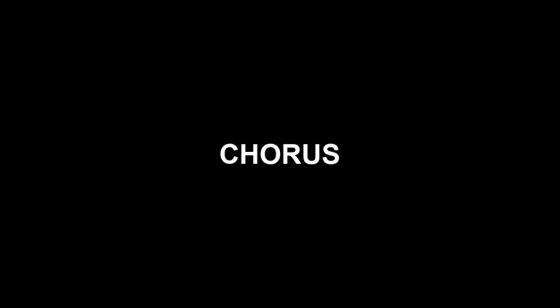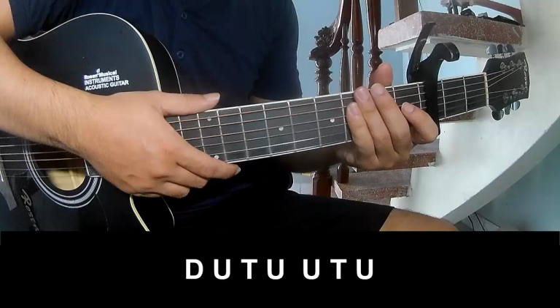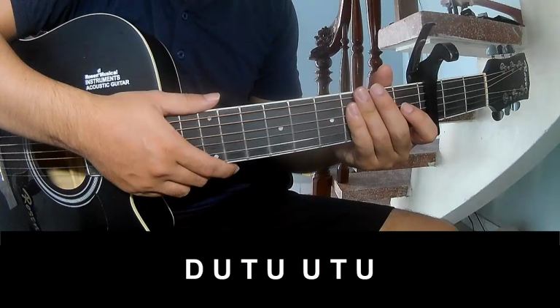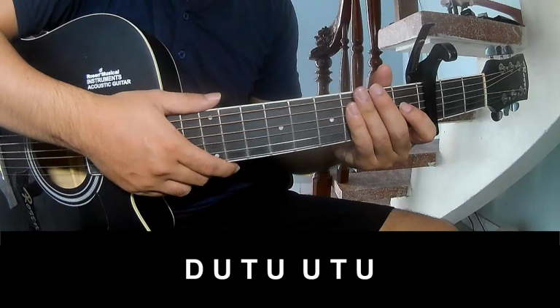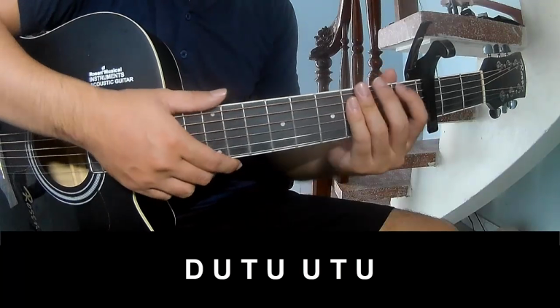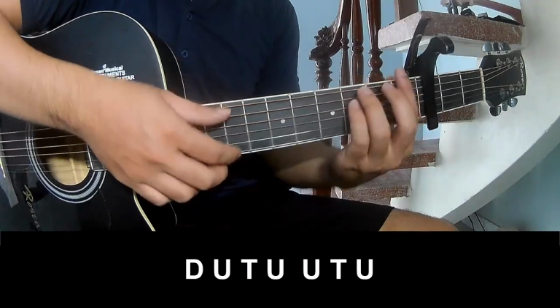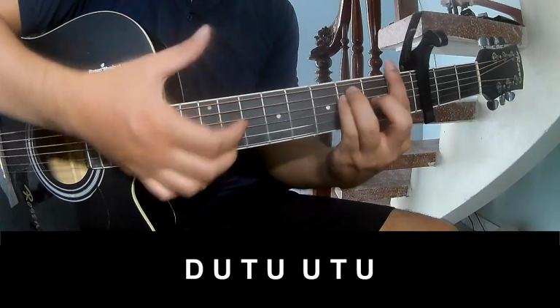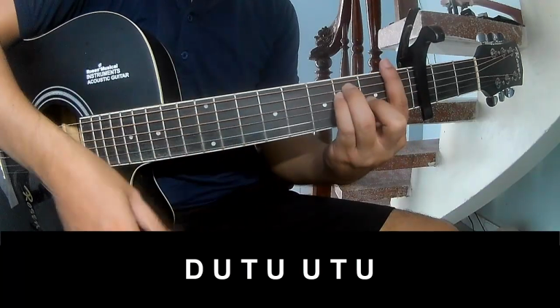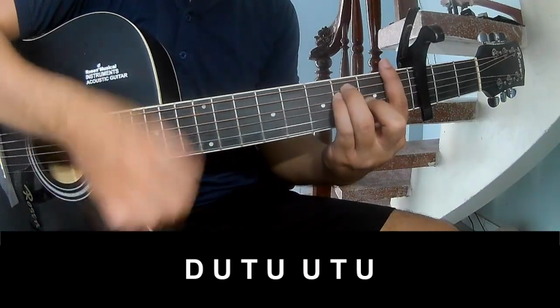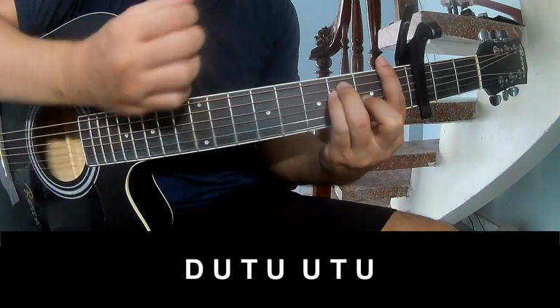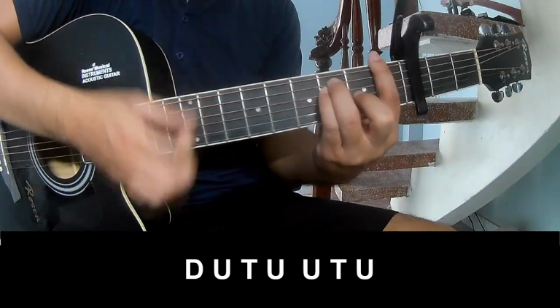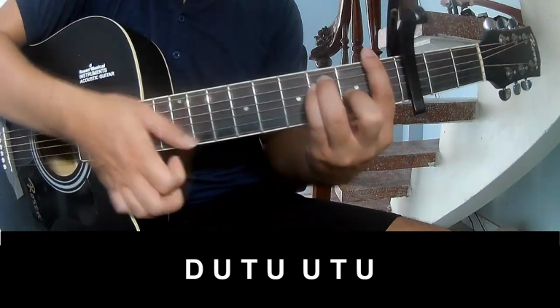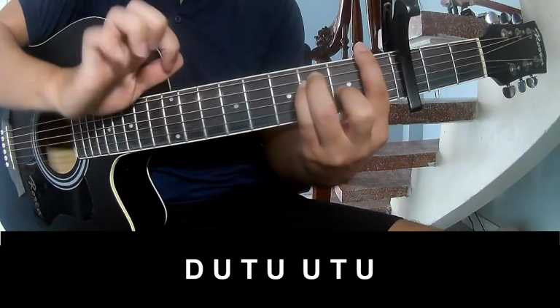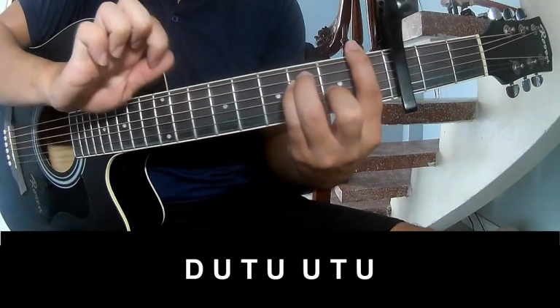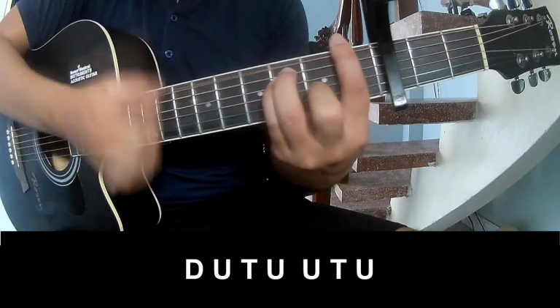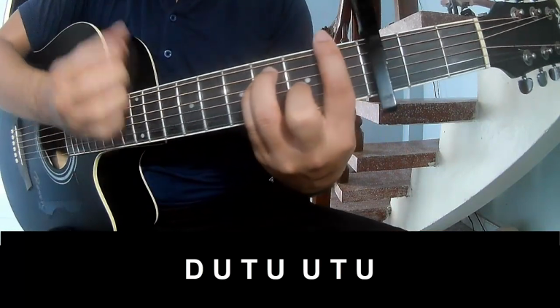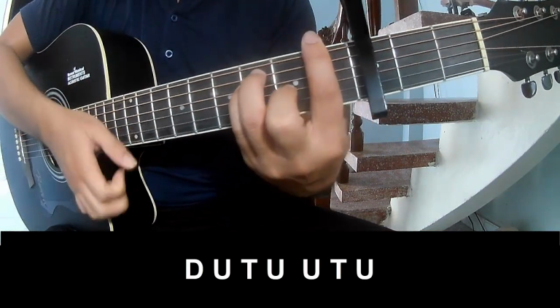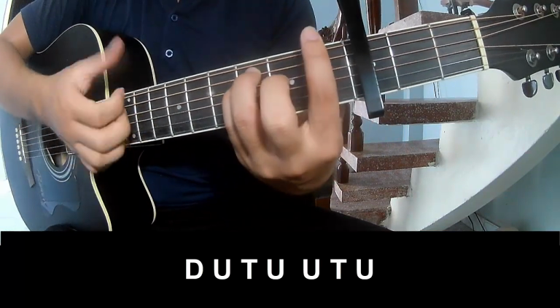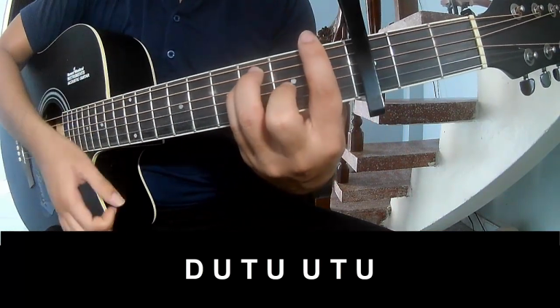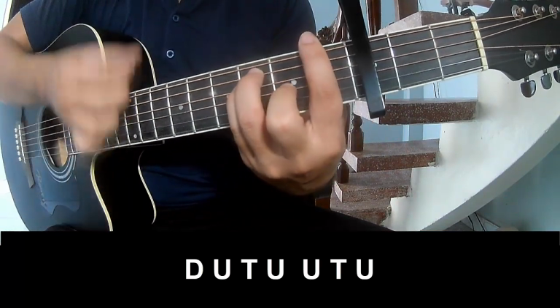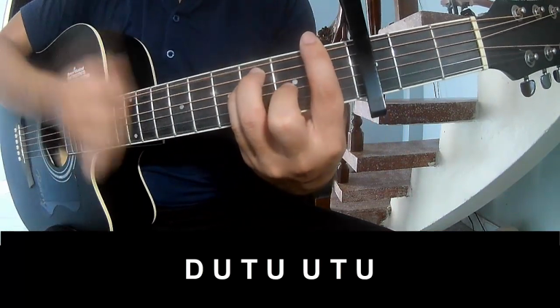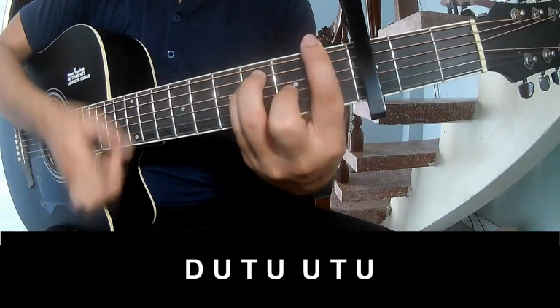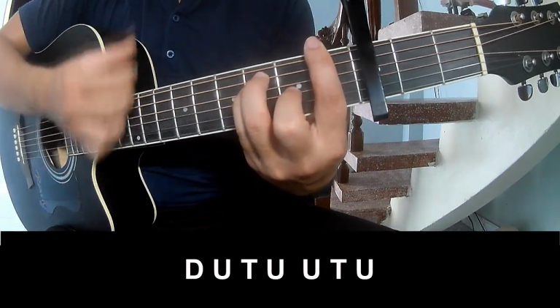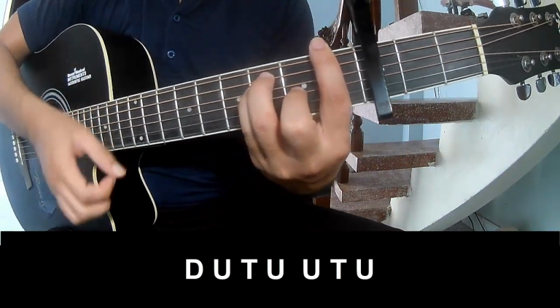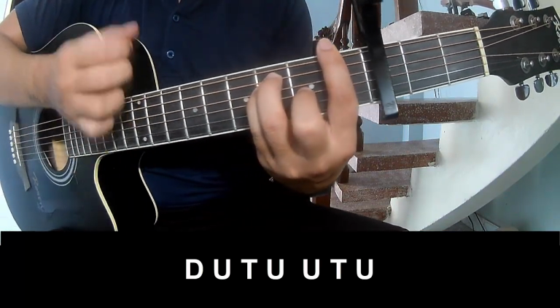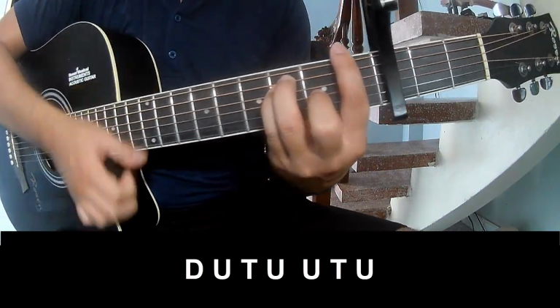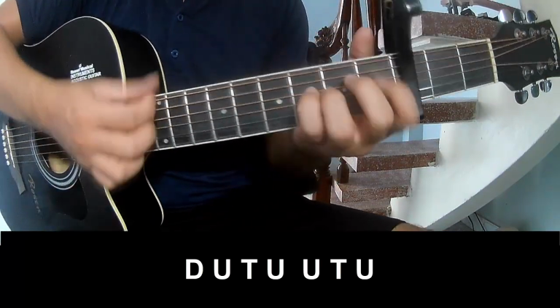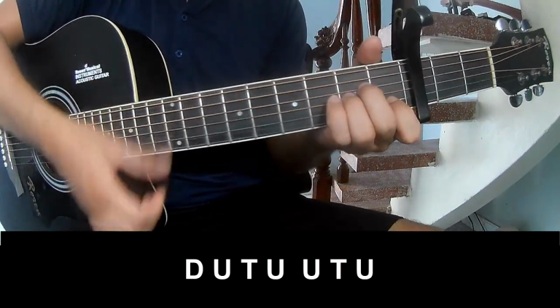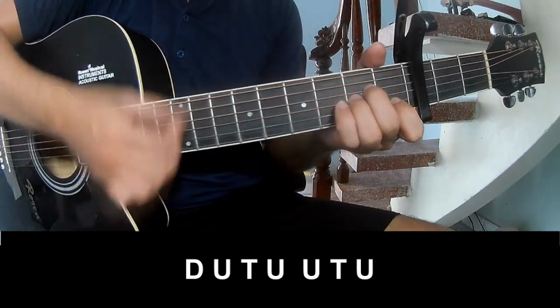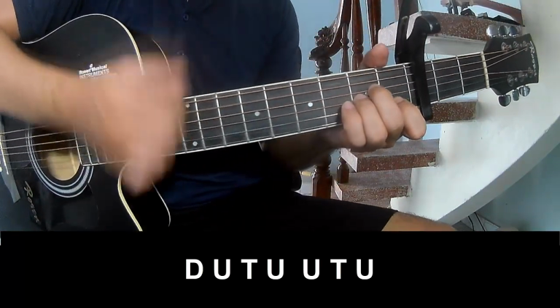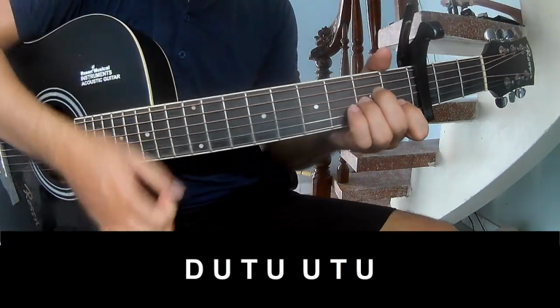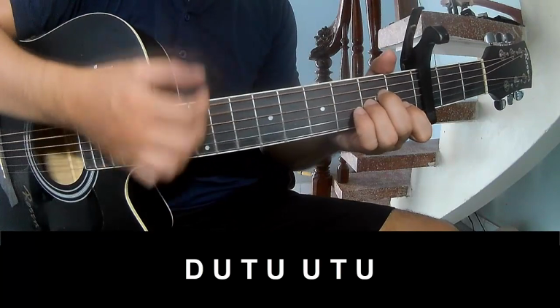To the chorus, play: Down, up, tap. Down, up, tap, up. Down, up, tap, up. Down, up, tap, up.